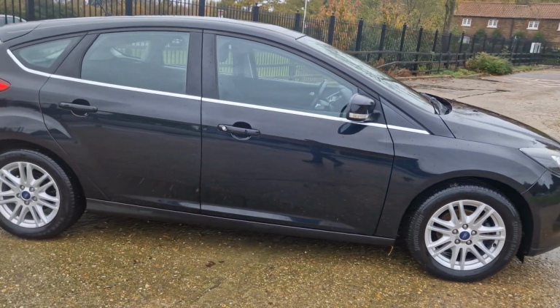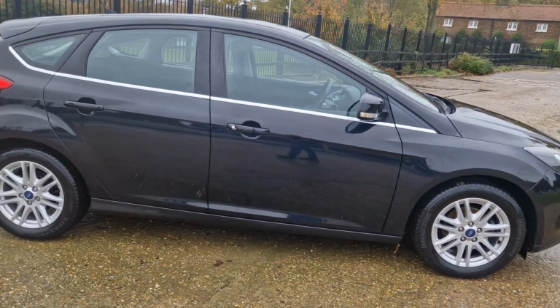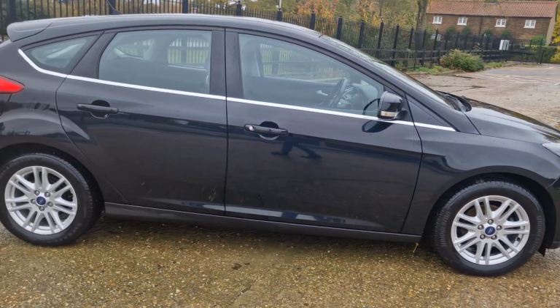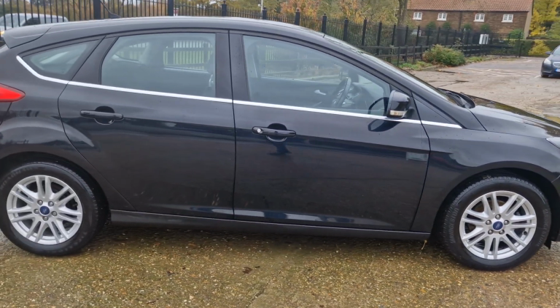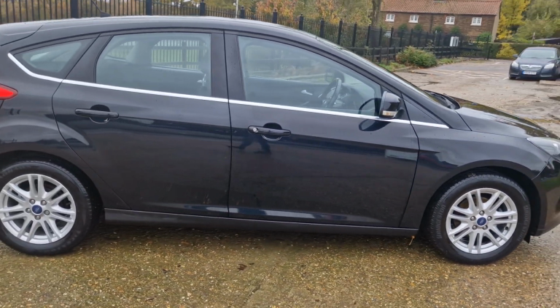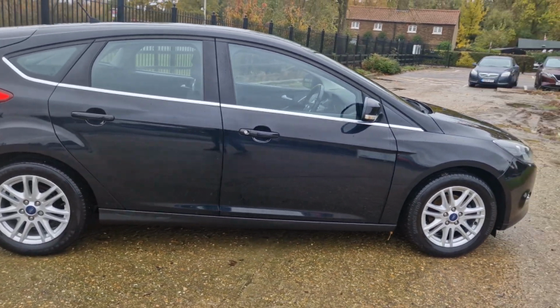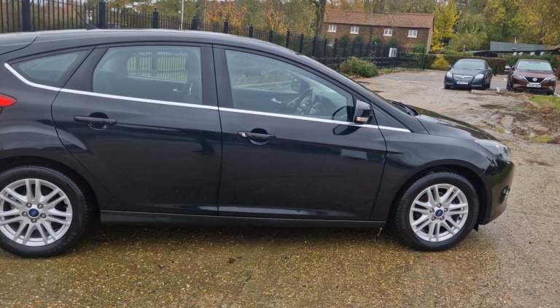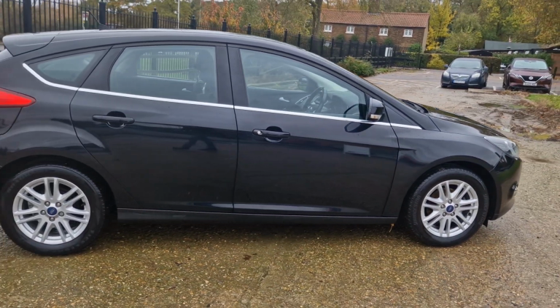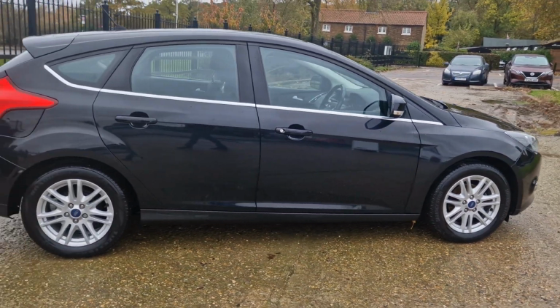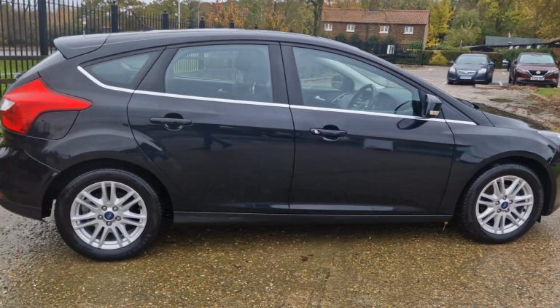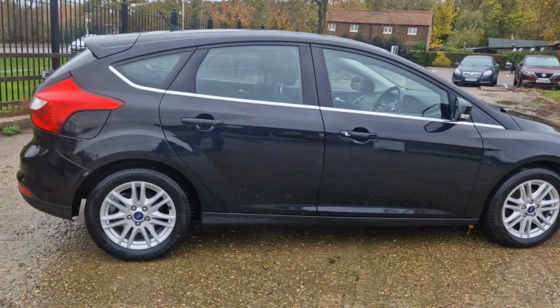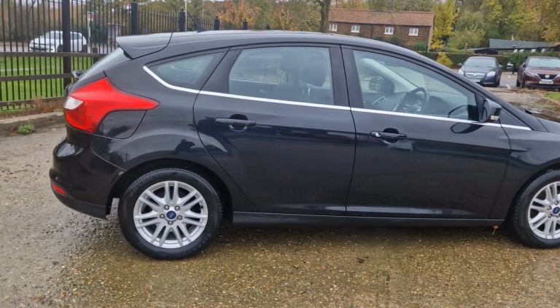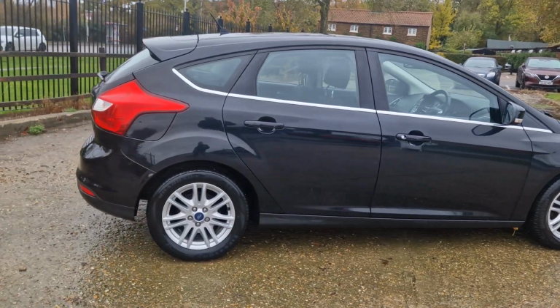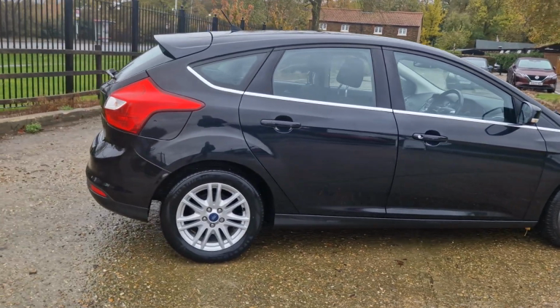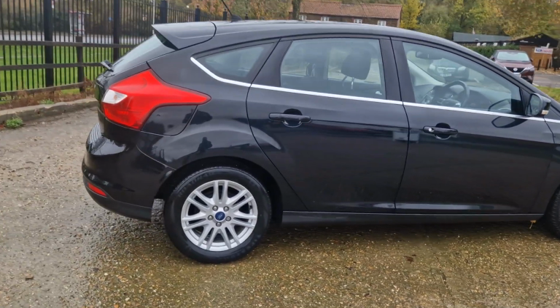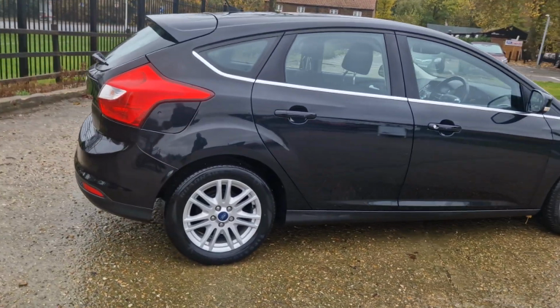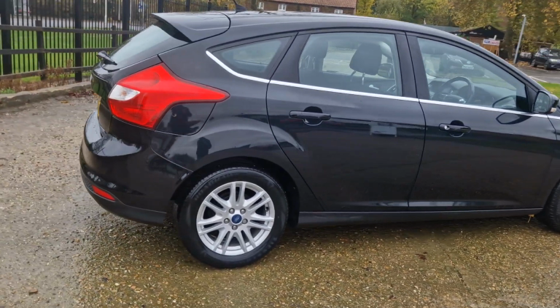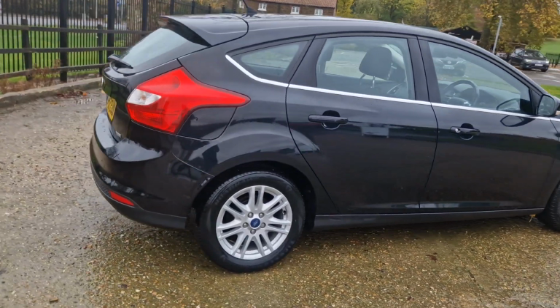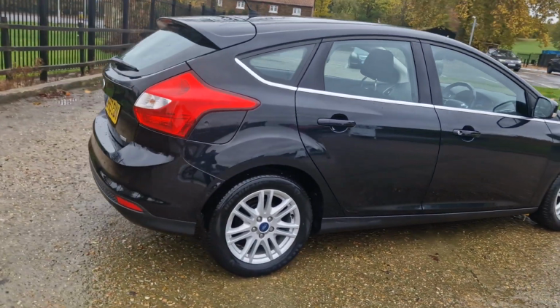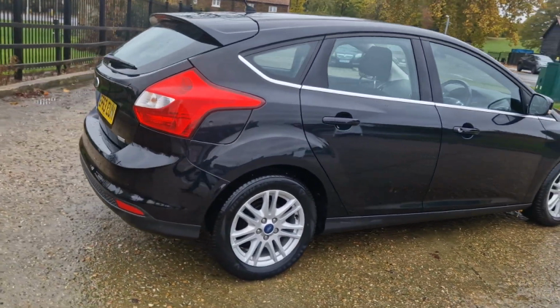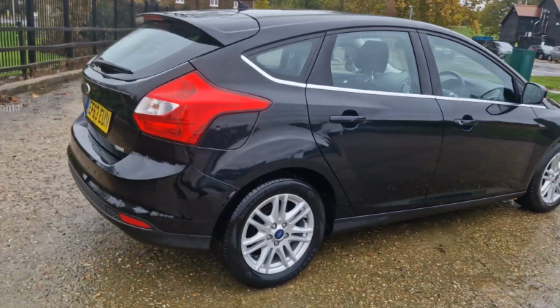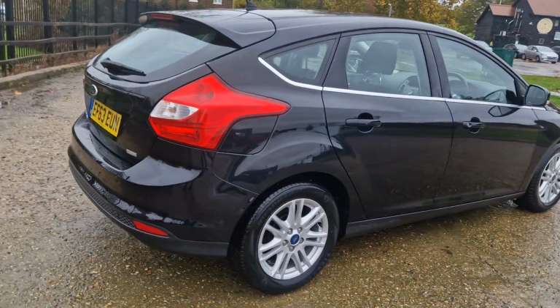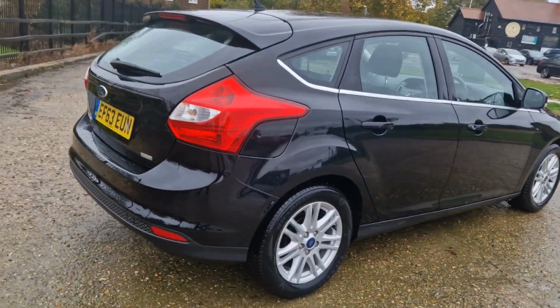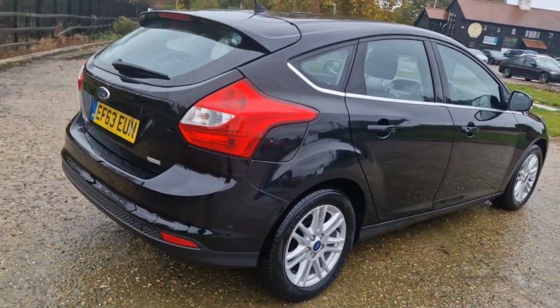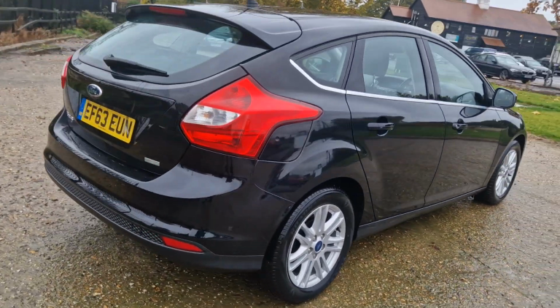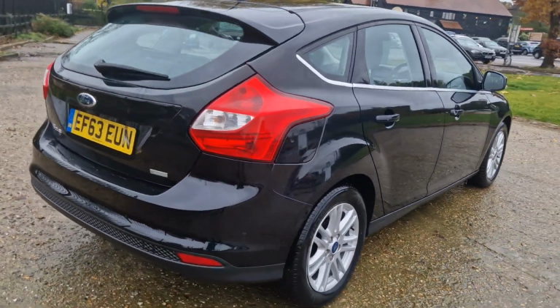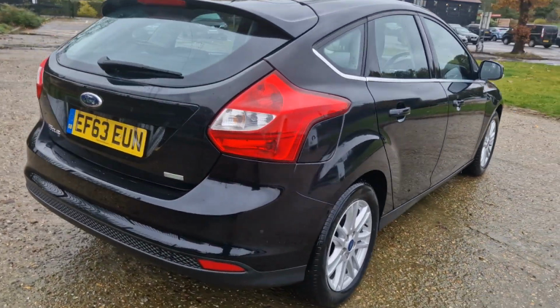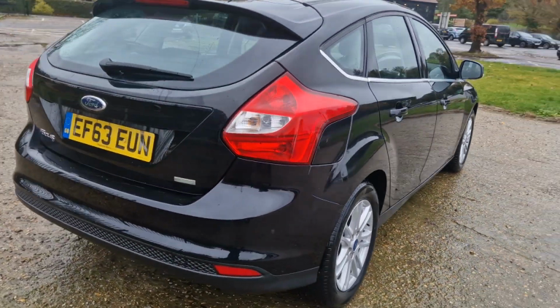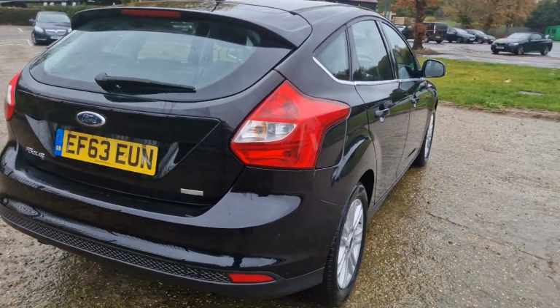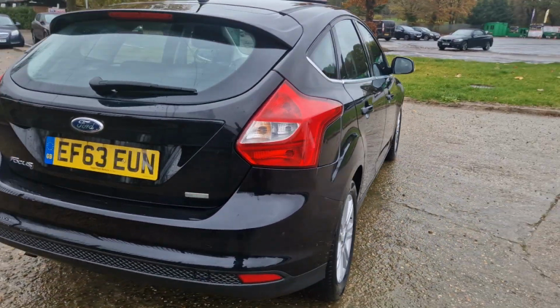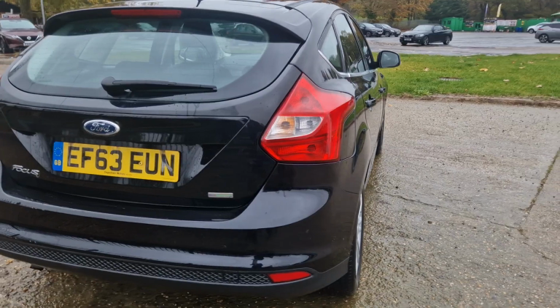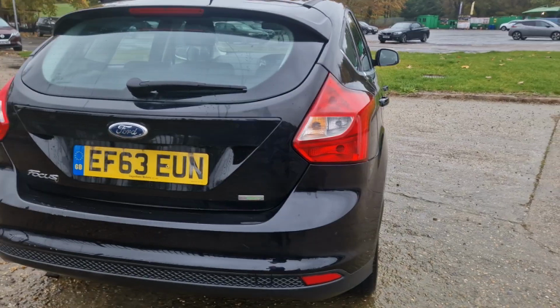It's quite a clean example really. The alloys are like mint, there's not a mark on them. So cheap to run these little things, they really are.